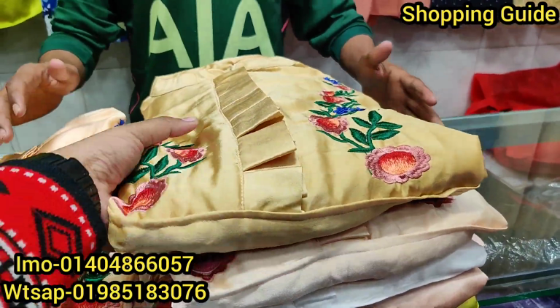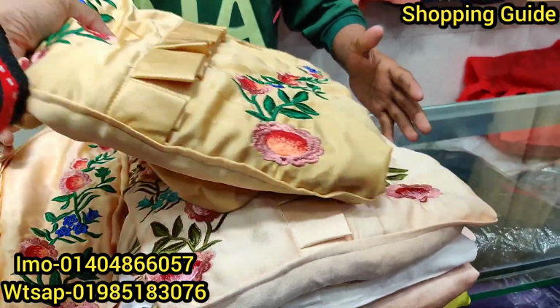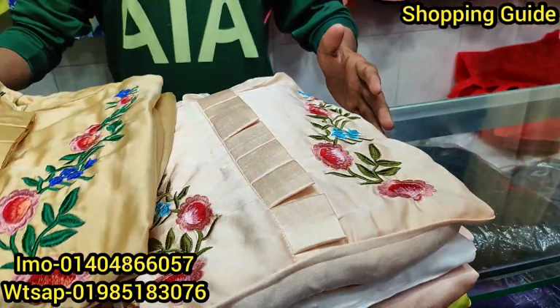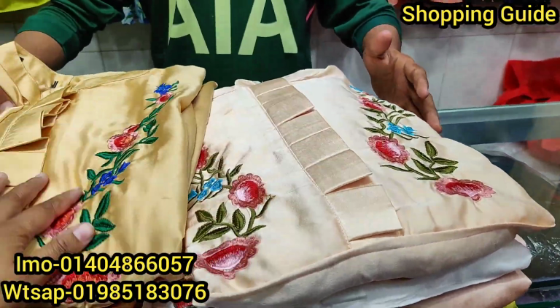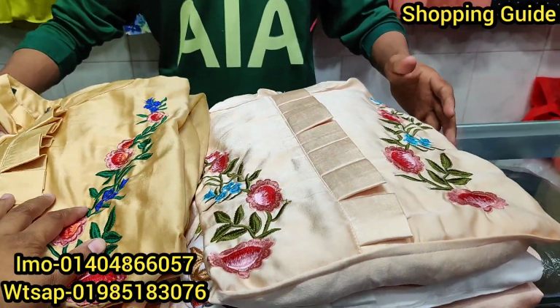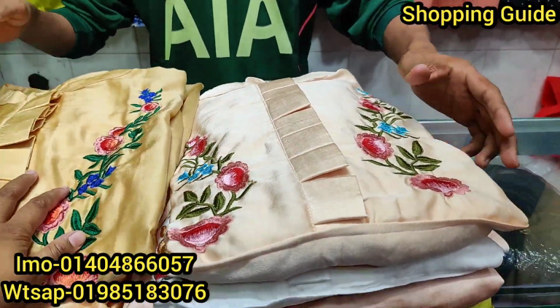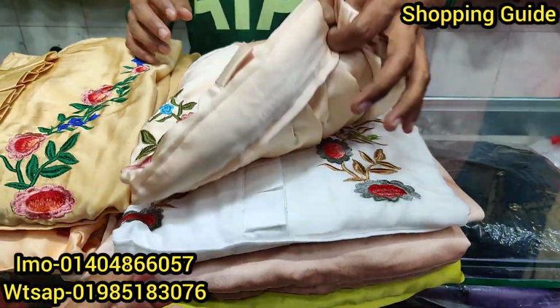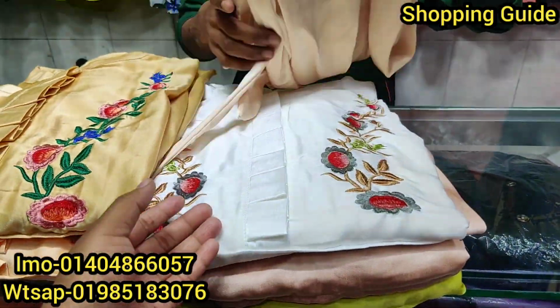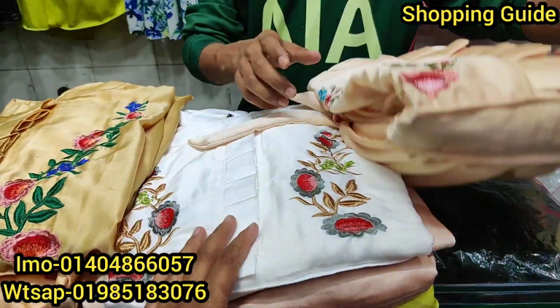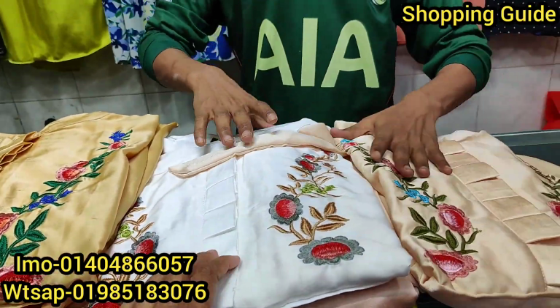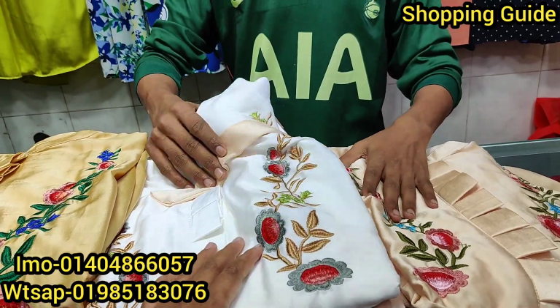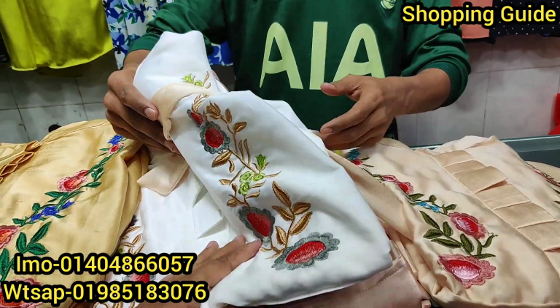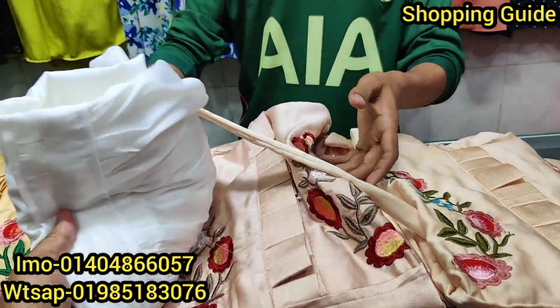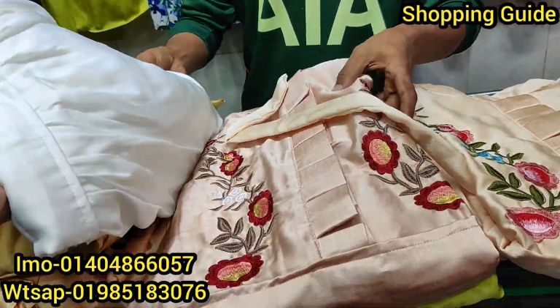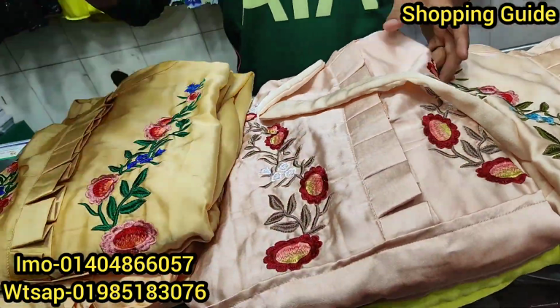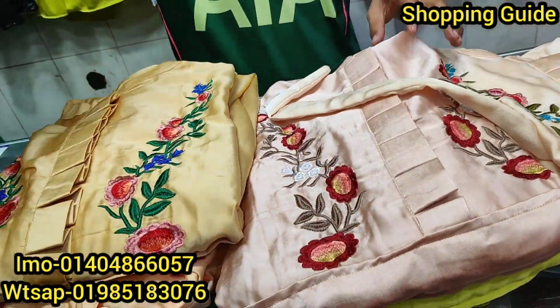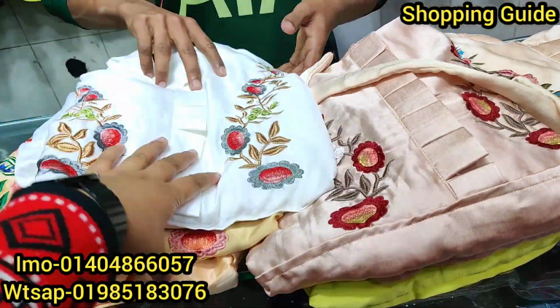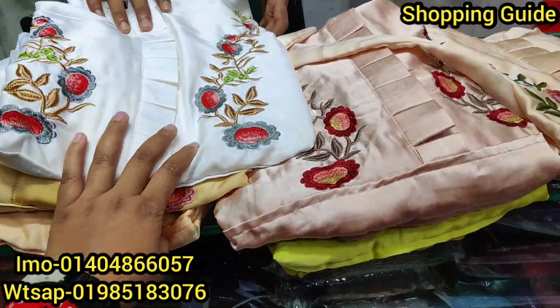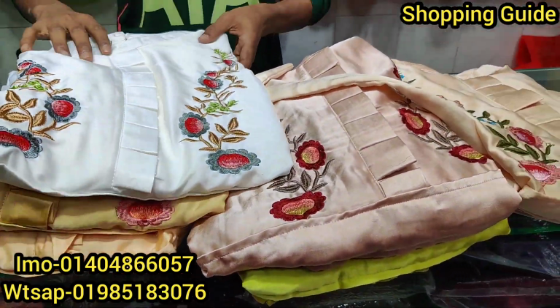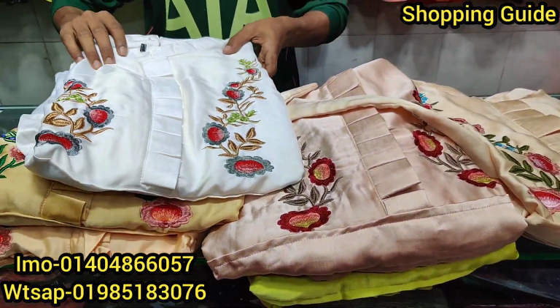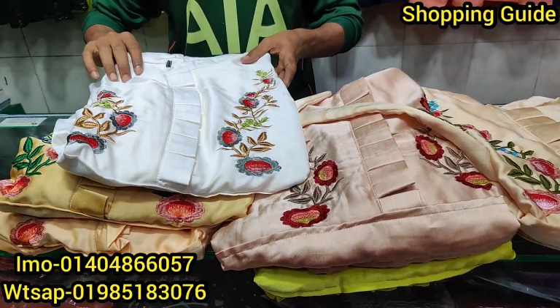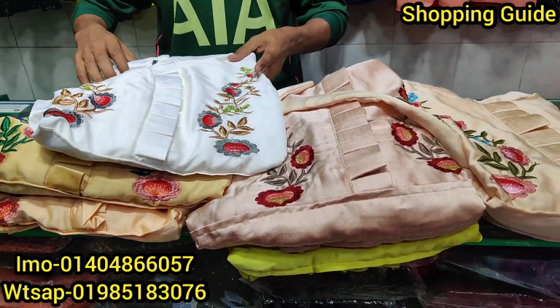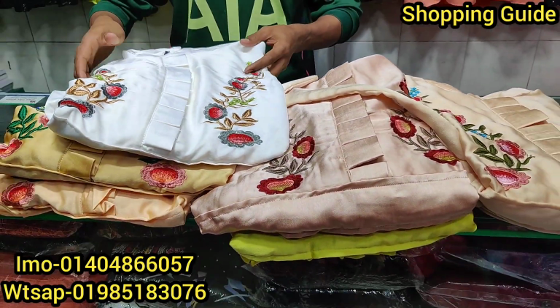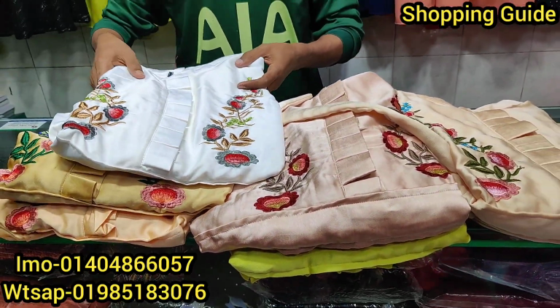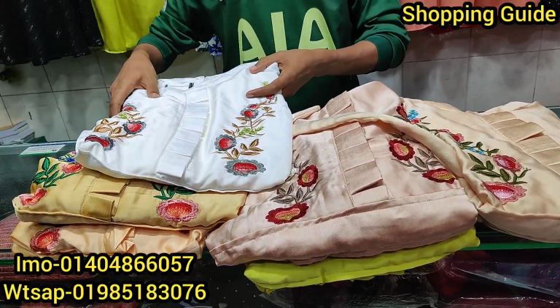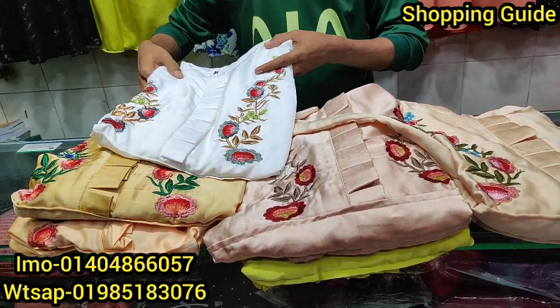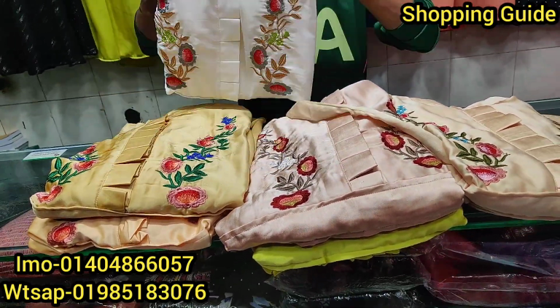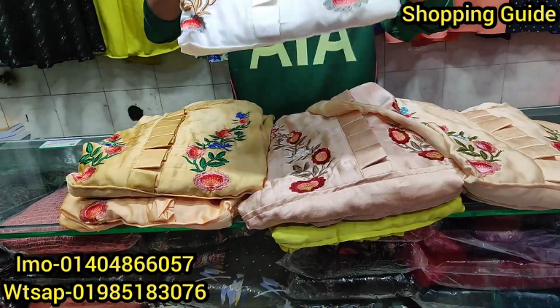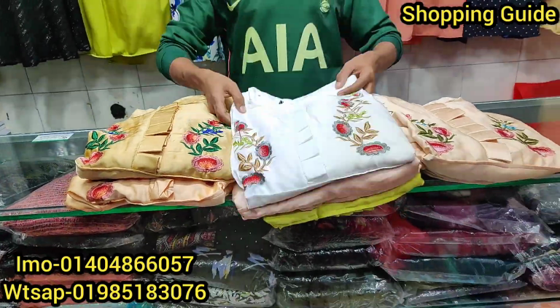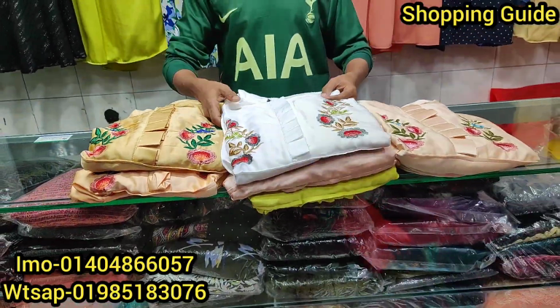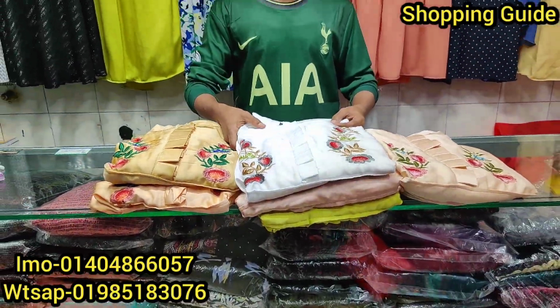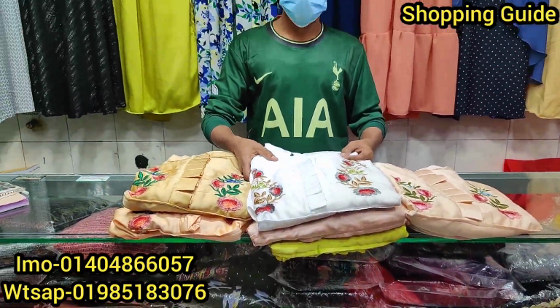This is a special offer for our beautiful style gown. This gown is very stylish. It looks very stylish. Our look is perfect.